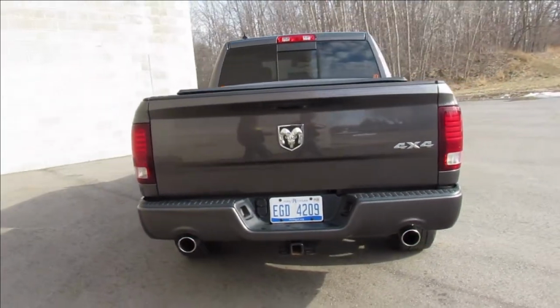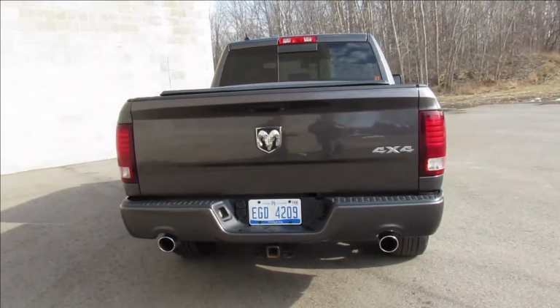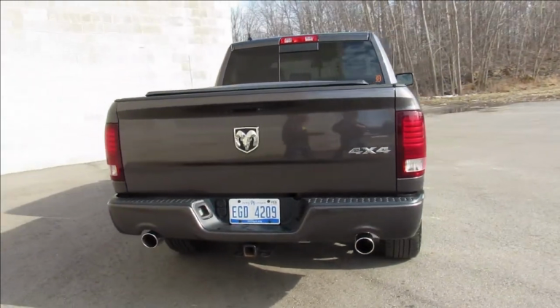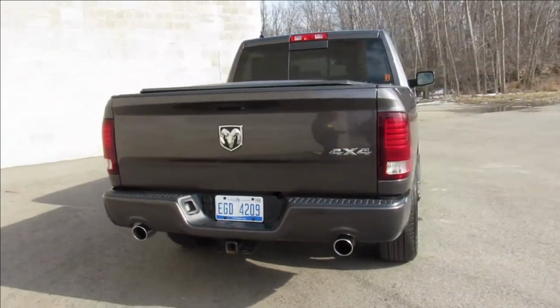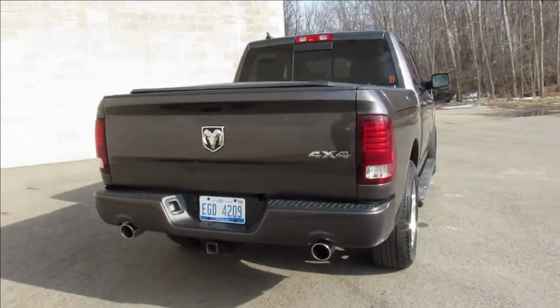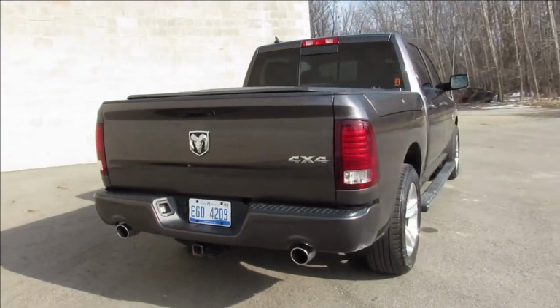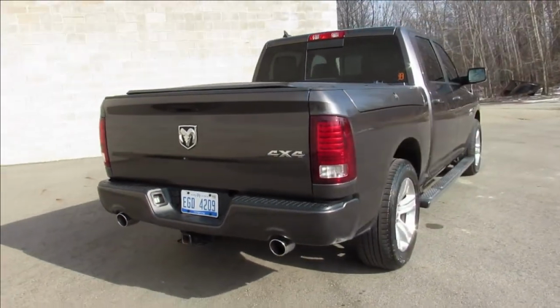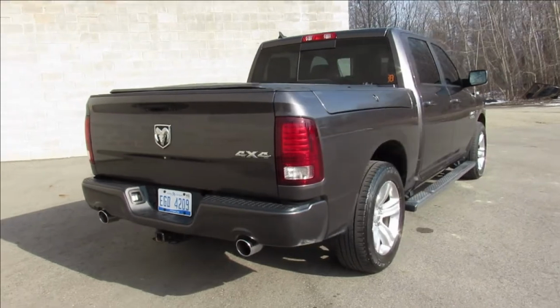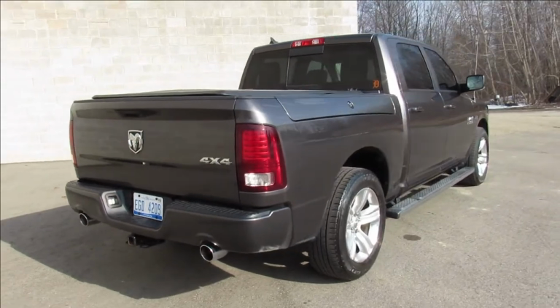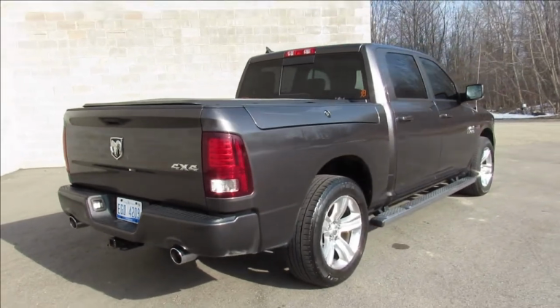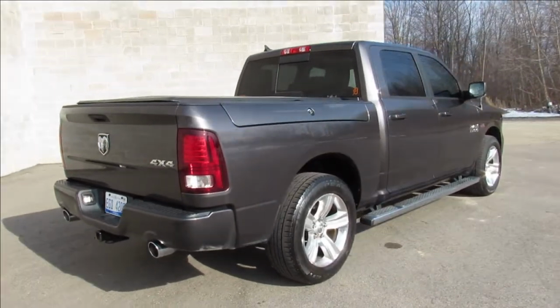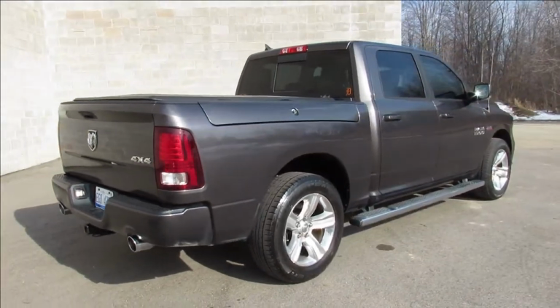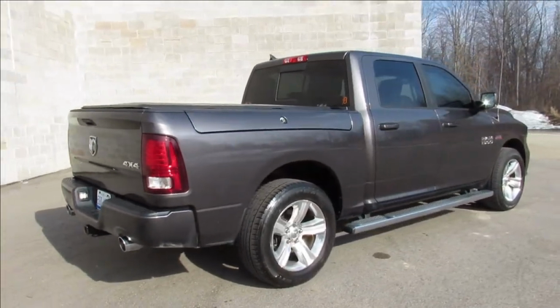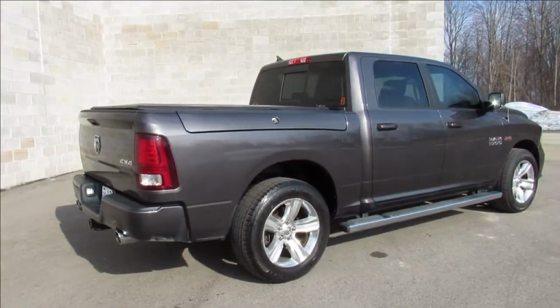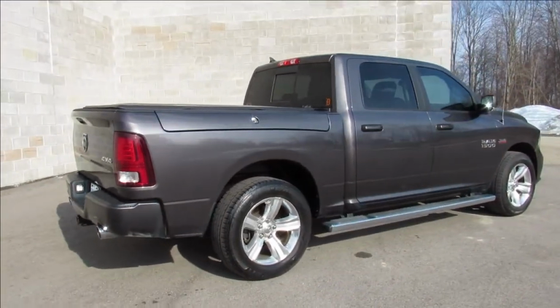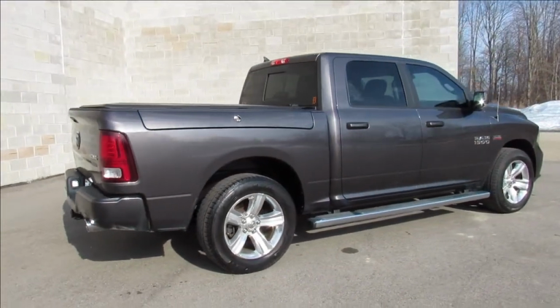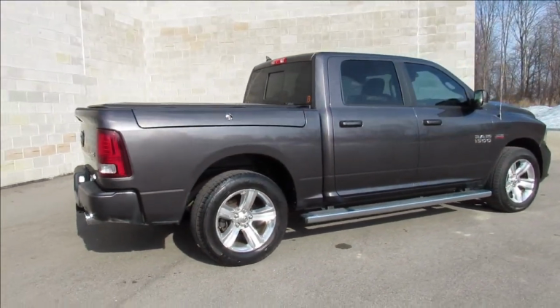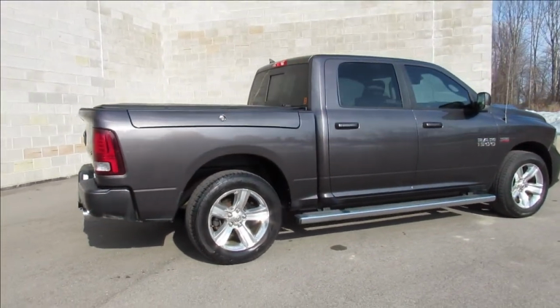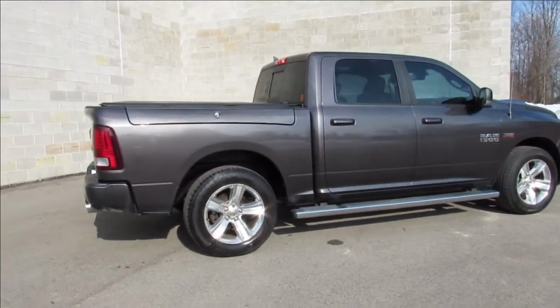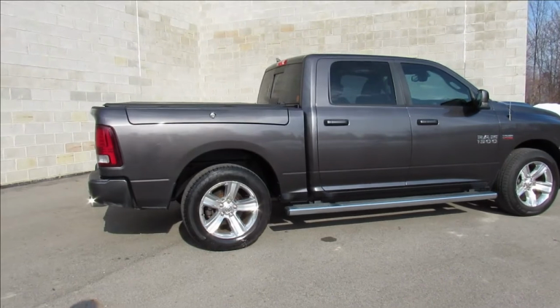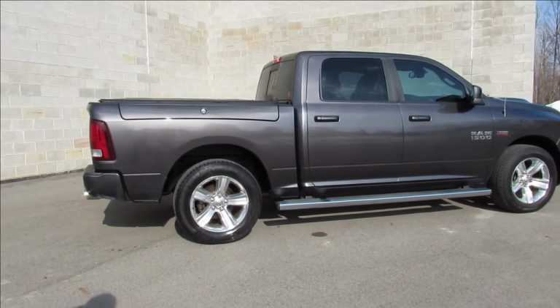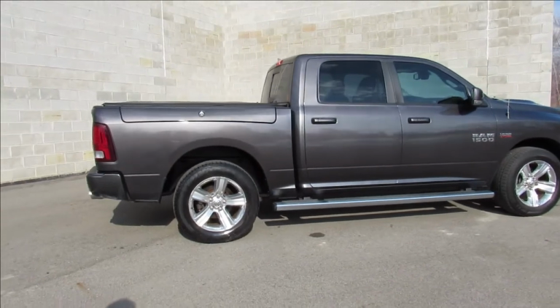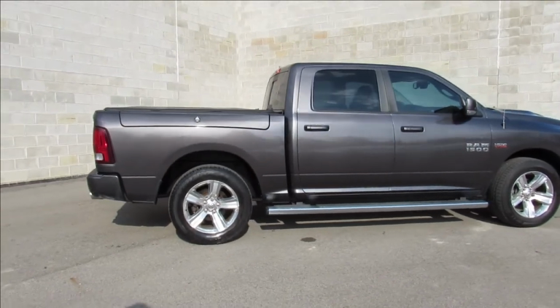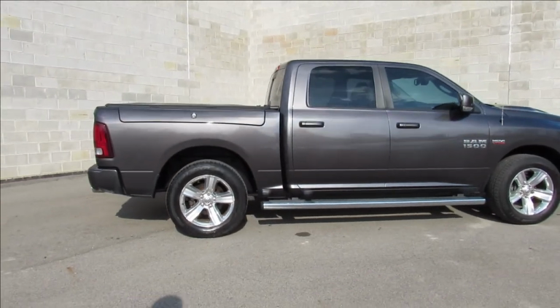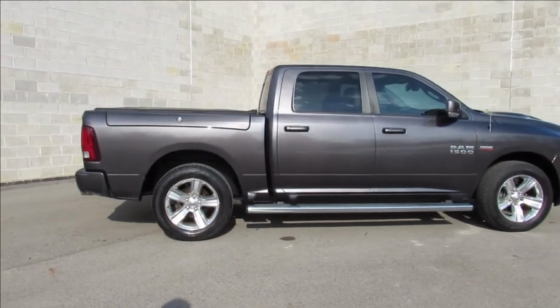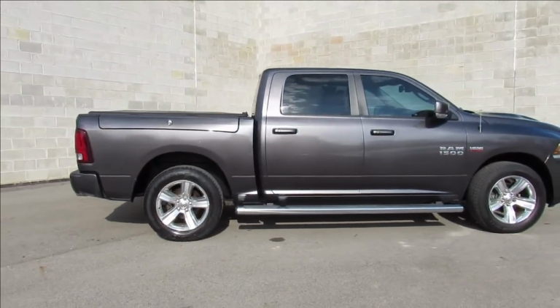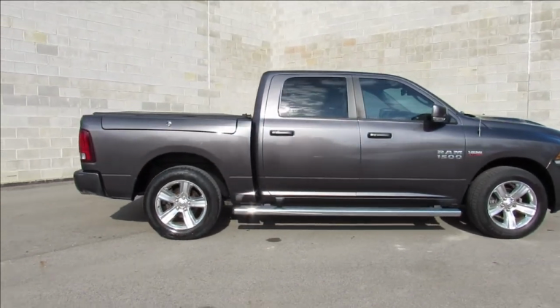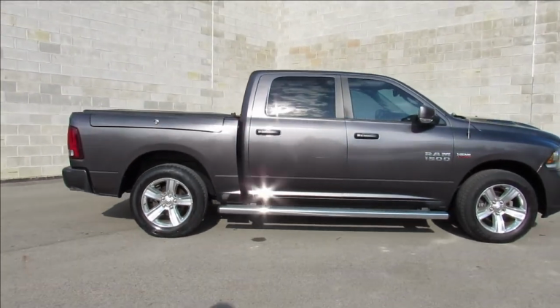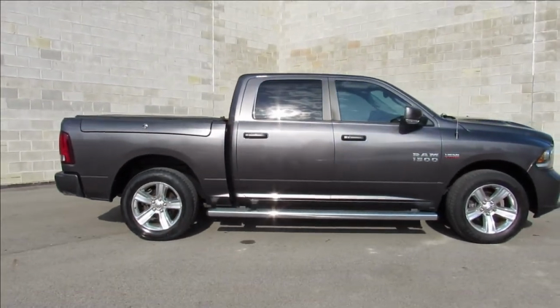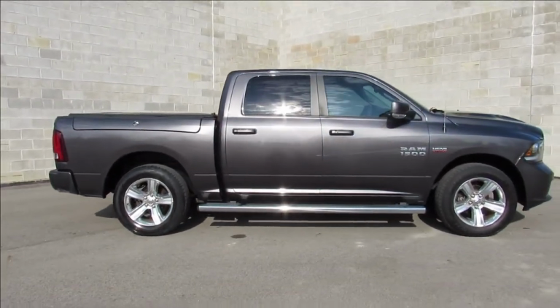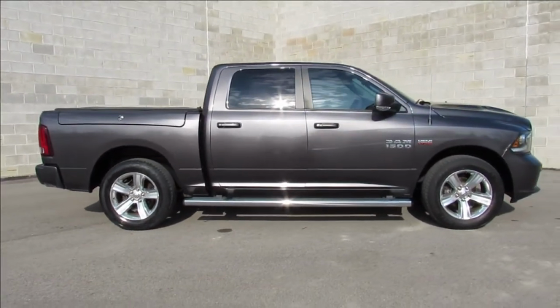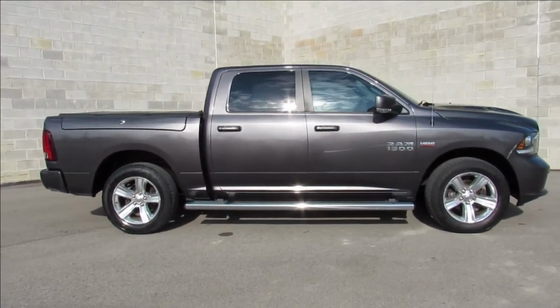You can definitely tell the pride of ownership is obvious in this one. It's well maintained. Don't miss out on this 2014 Dodge Ram Quad Cab 1500 Sport 4x4. Visit our website at ApprovalPowersports.com.